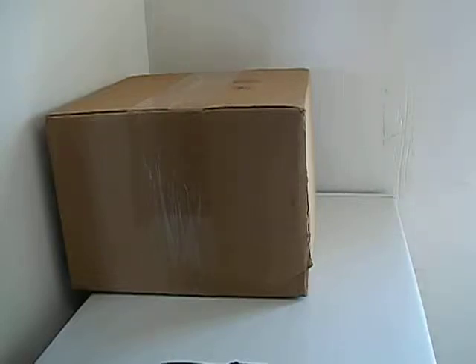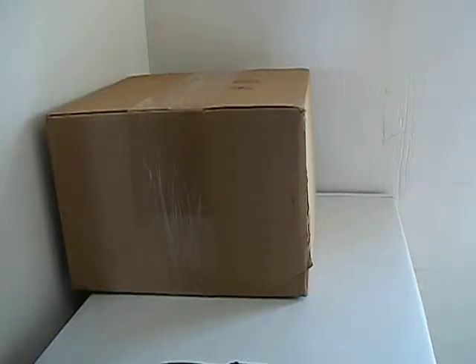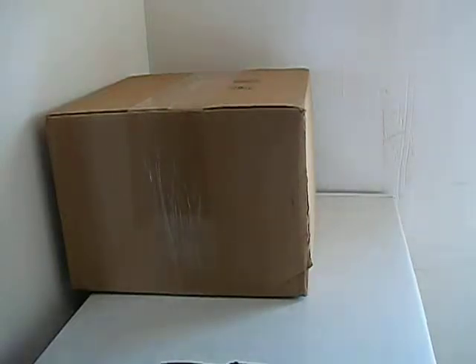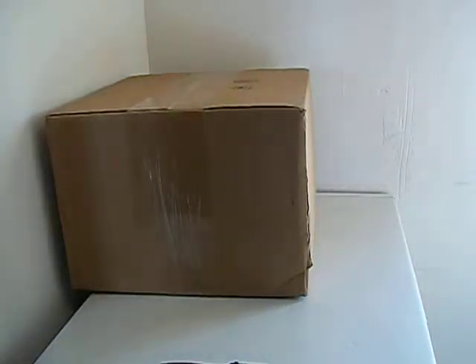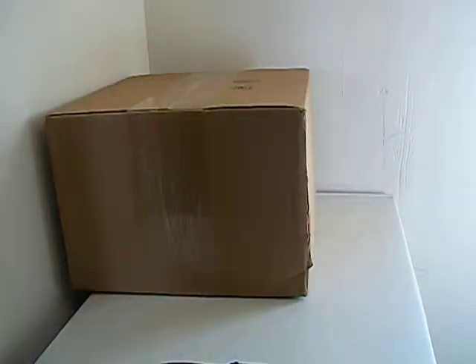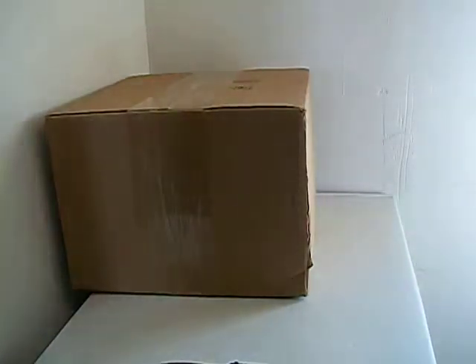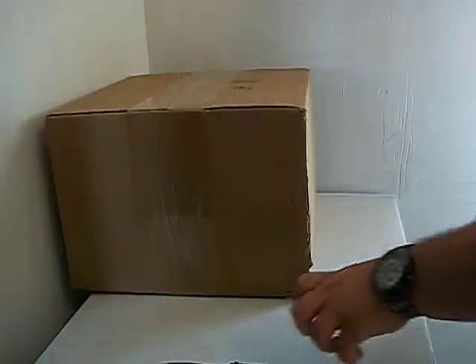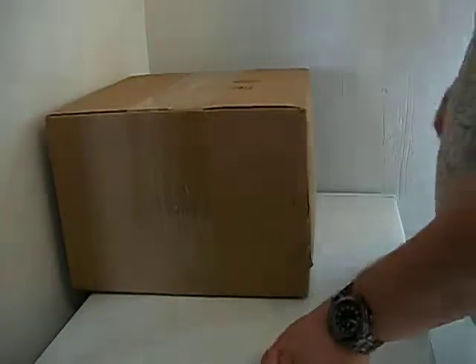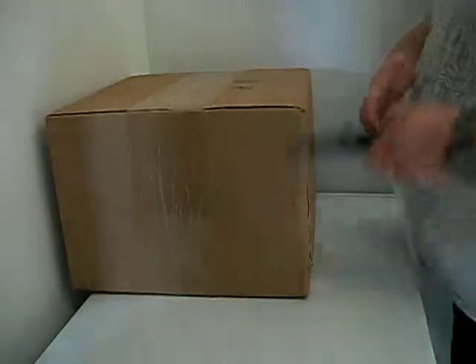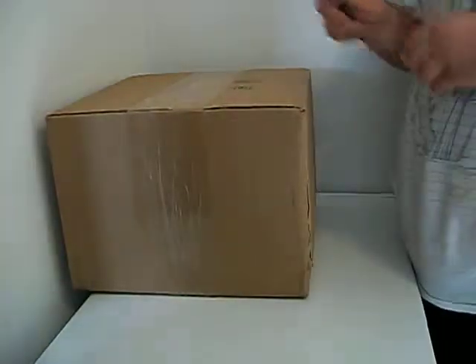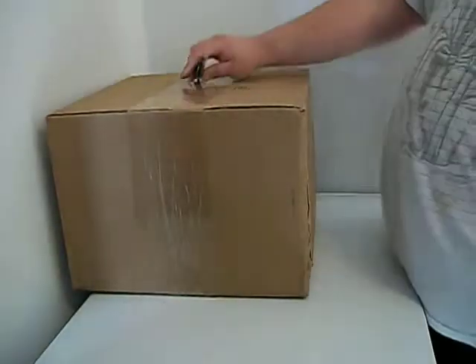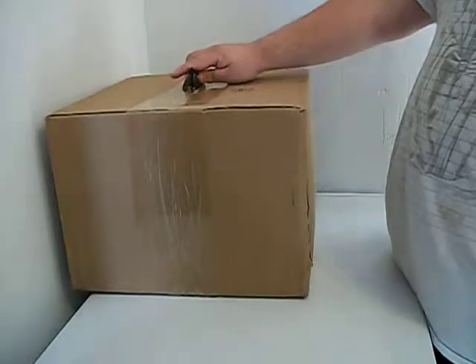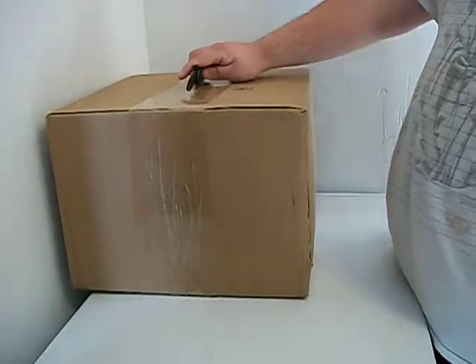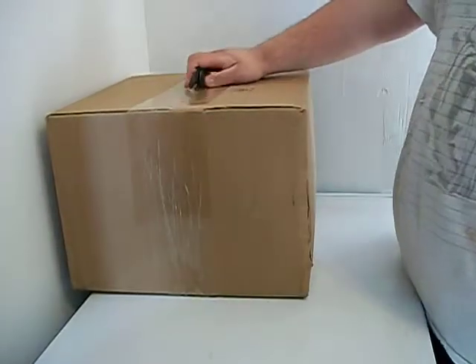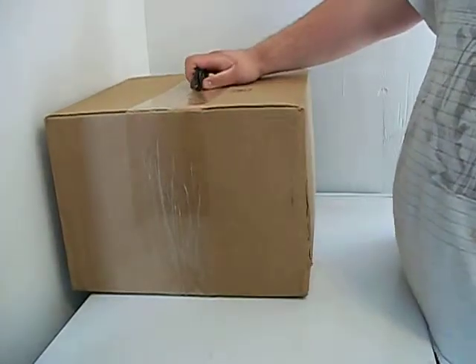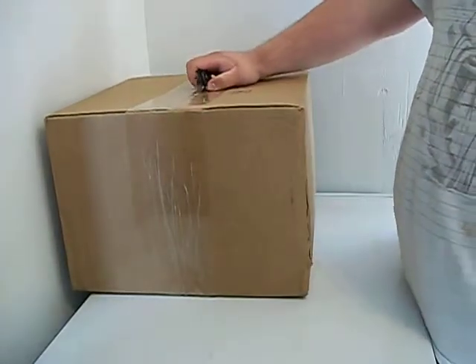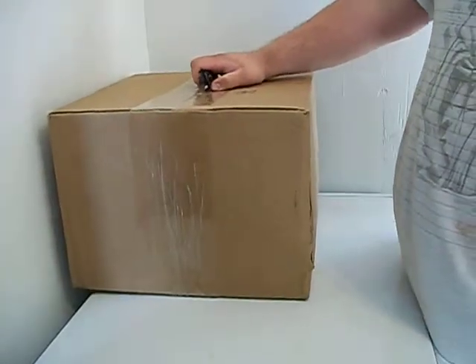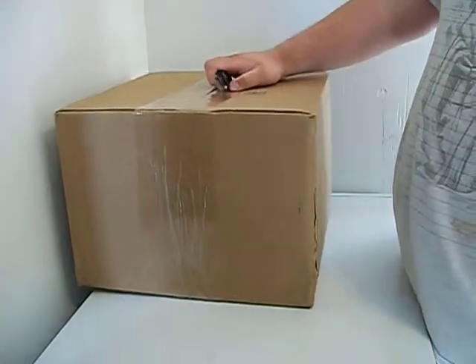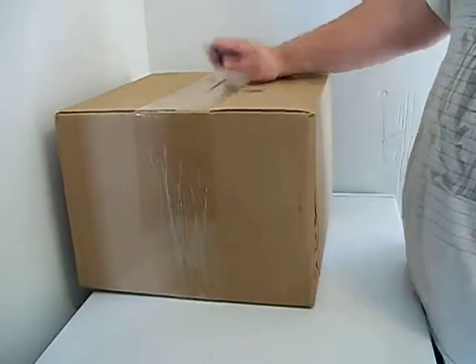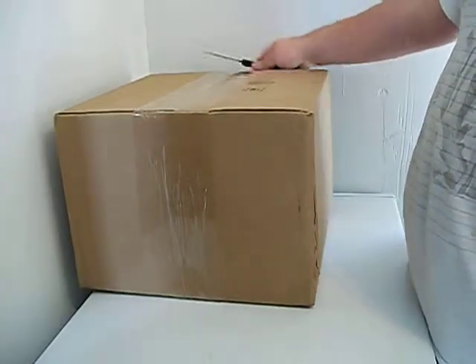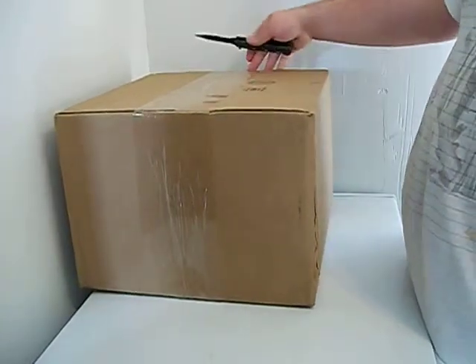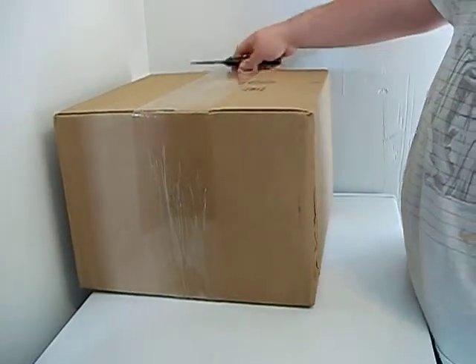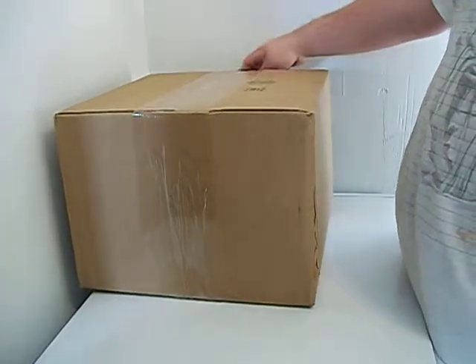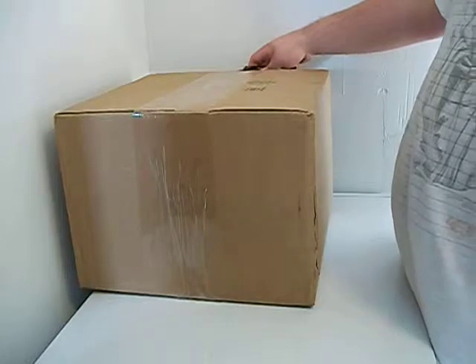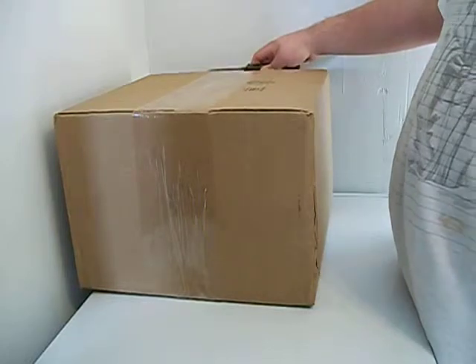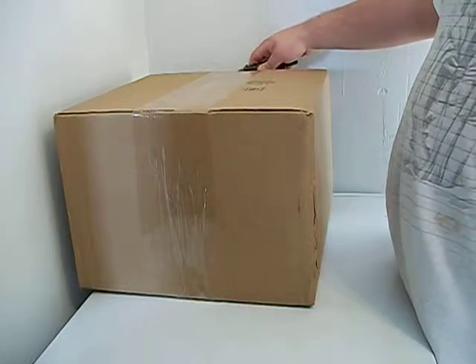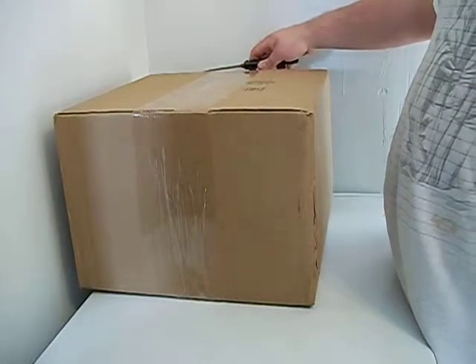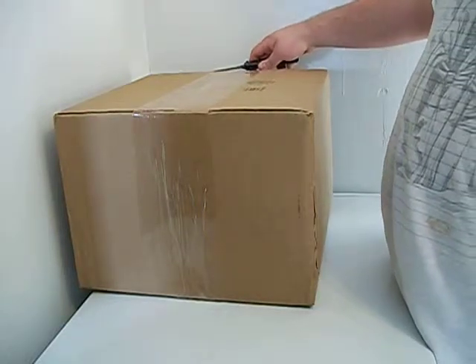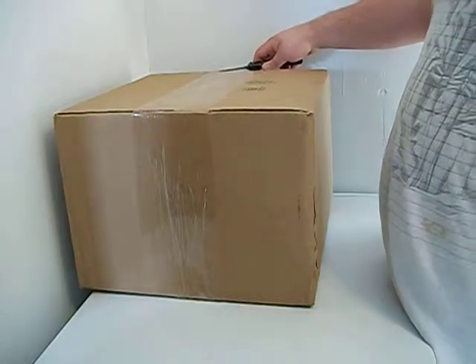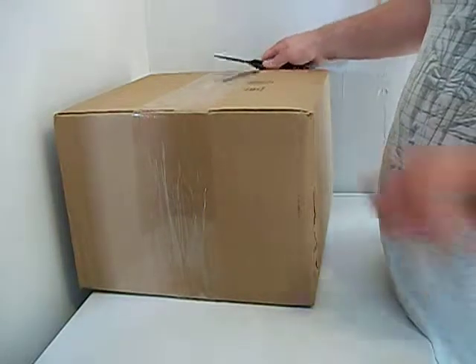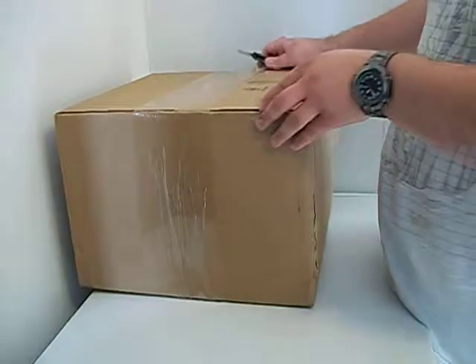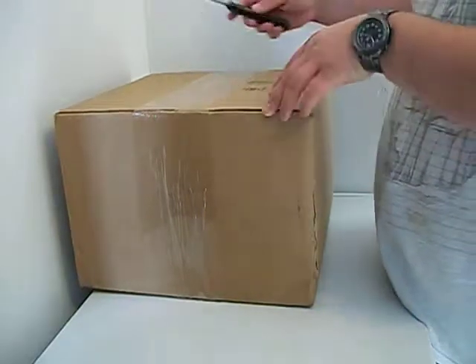Hello YouTube, this is Wizardsk8999 here, and I got another unboxing. This one came on the exact same day as that Black Ops 2, I just got around to make this a little bit later, so here let's get to it.